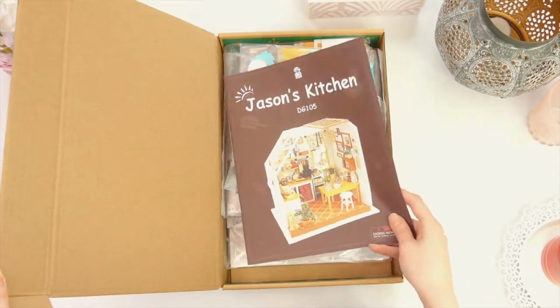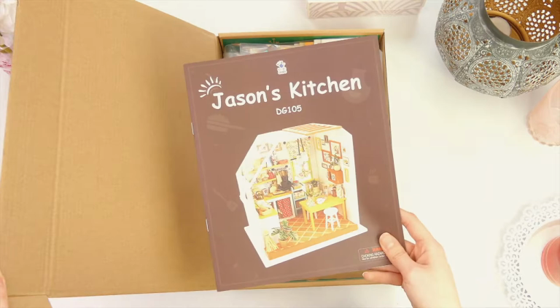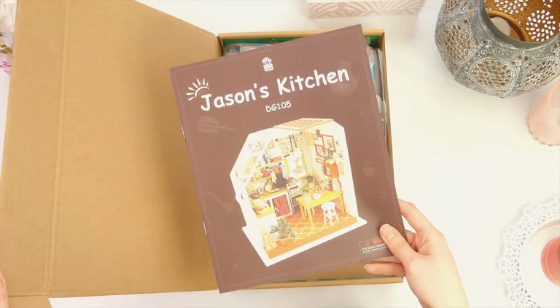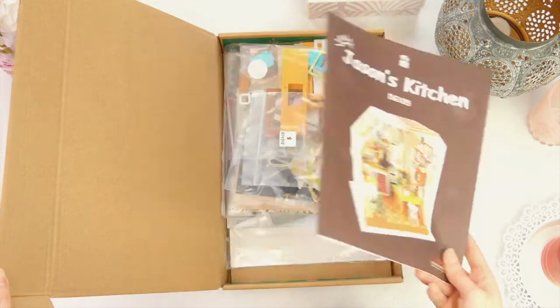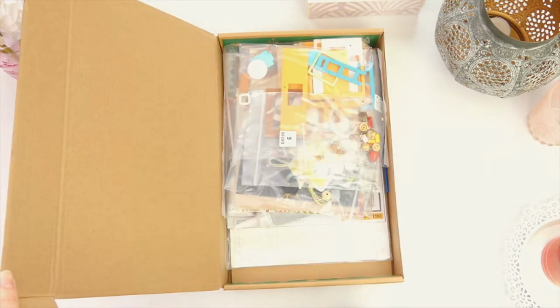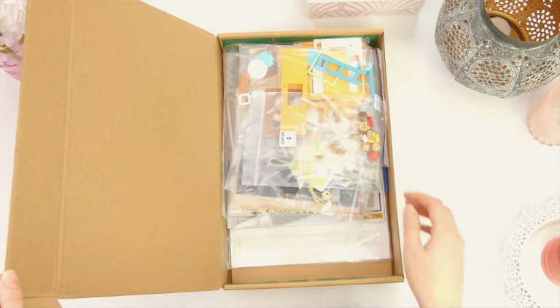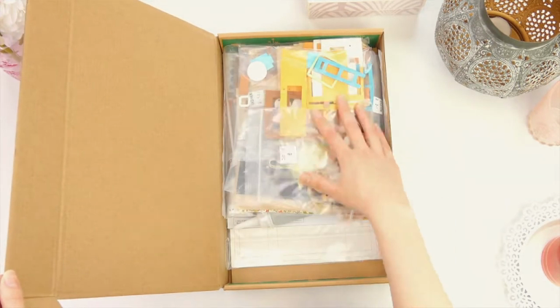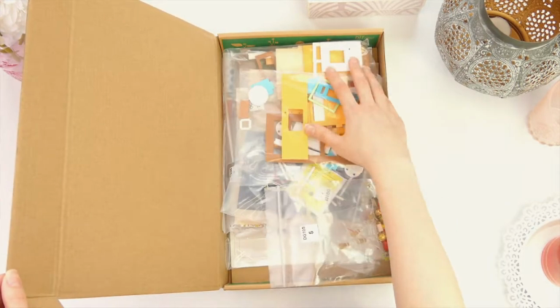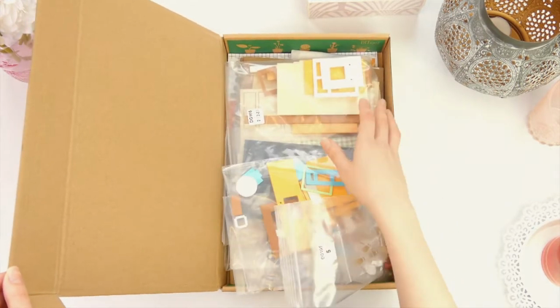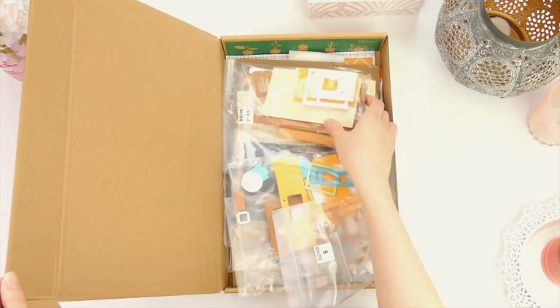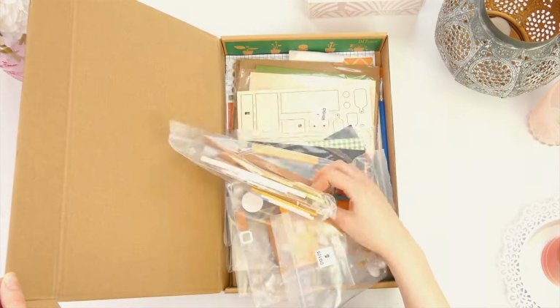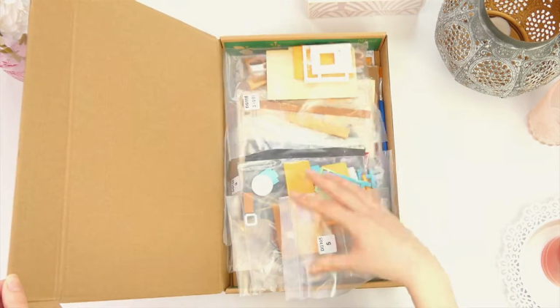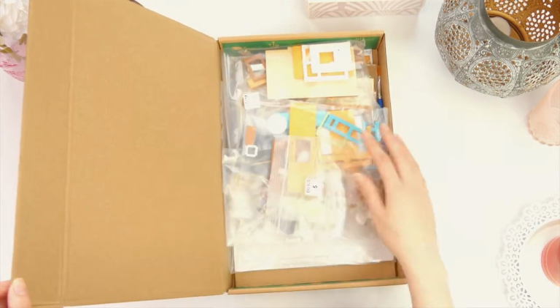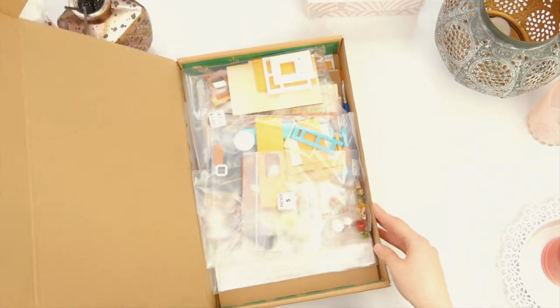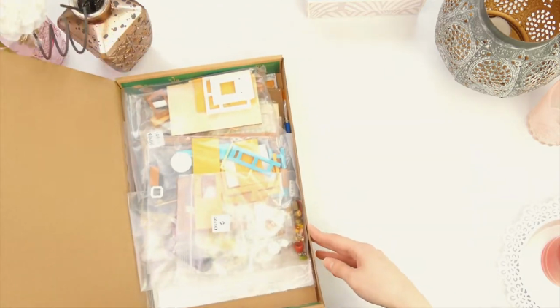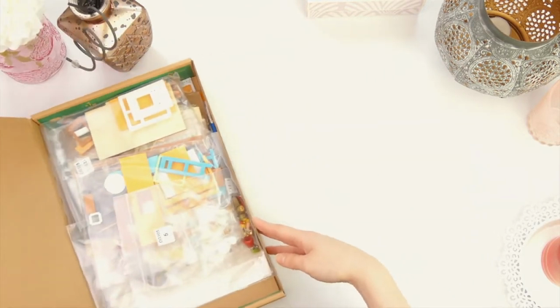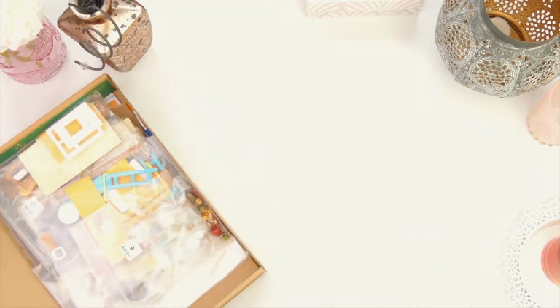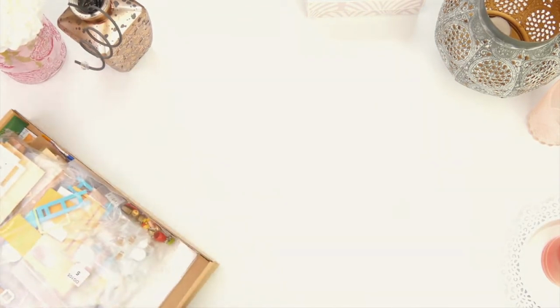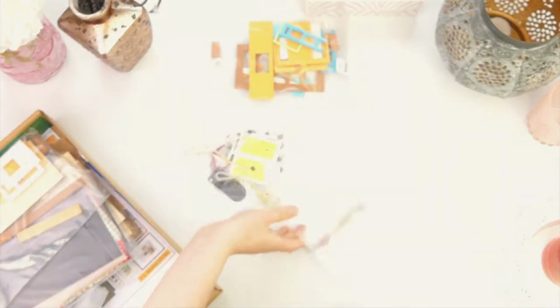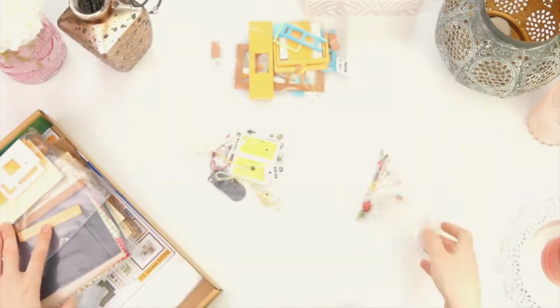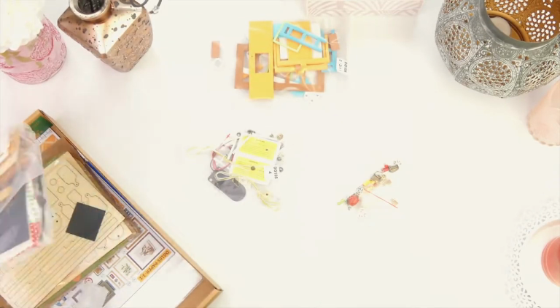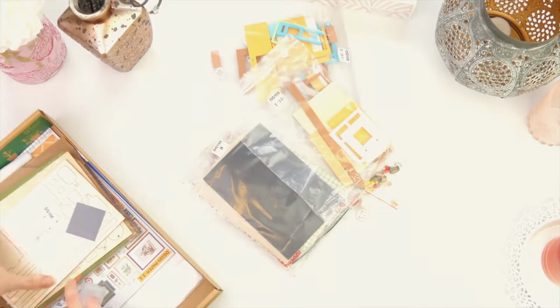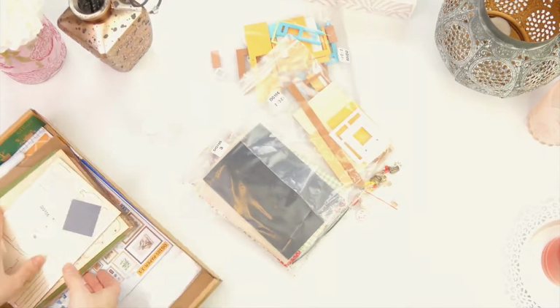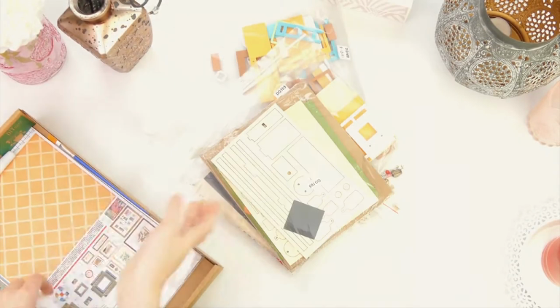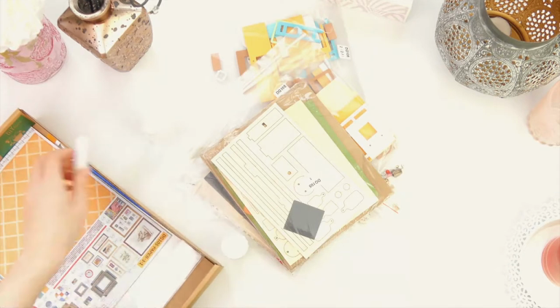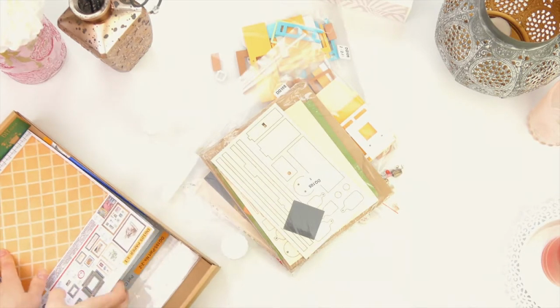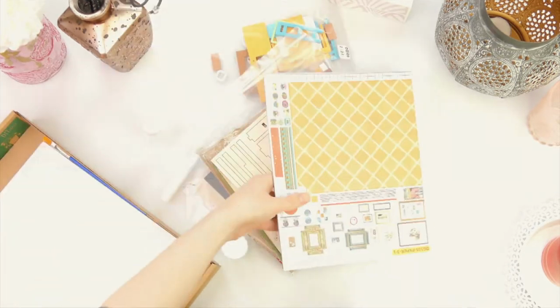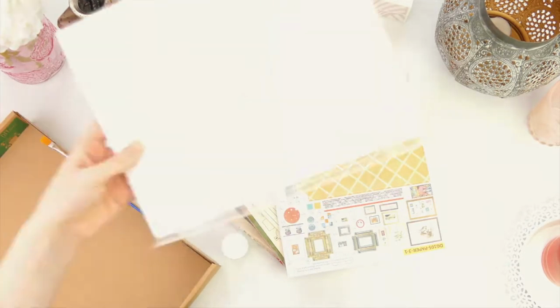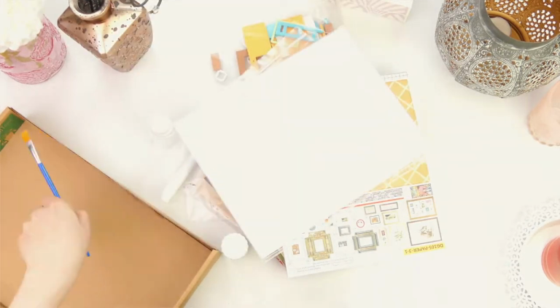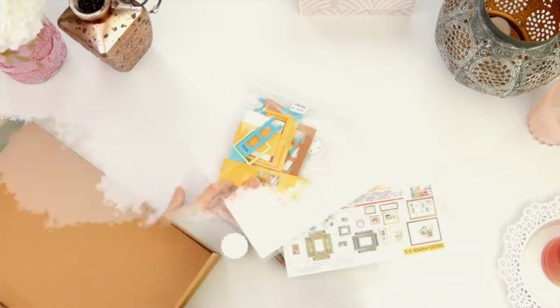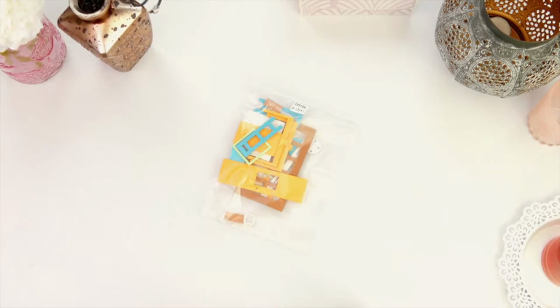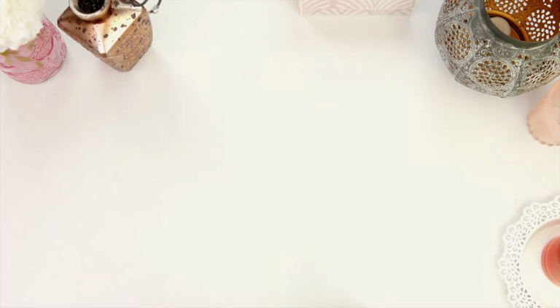Jason's Kitchen is enjoyable to make, yet the end result is a visually stunning miniature do-it-yourself house masterpiece that impresses. For easy crafting, just follow the simple illustrated instruction book. Get creative and design your own tiny dollhouse.